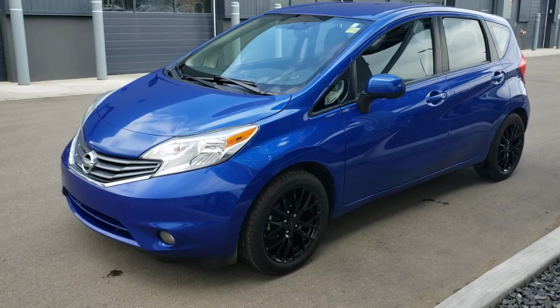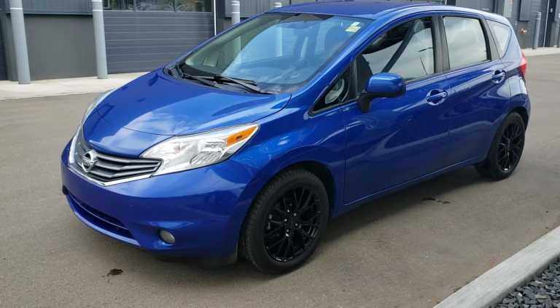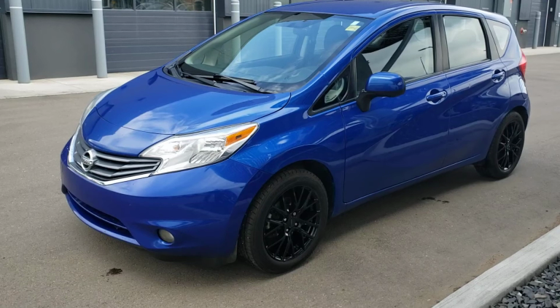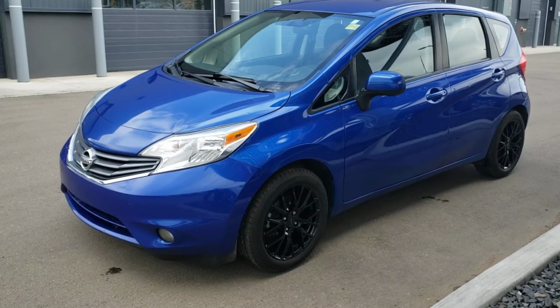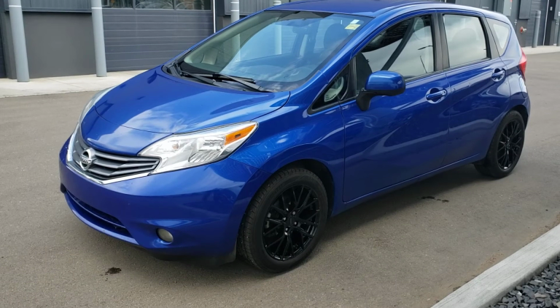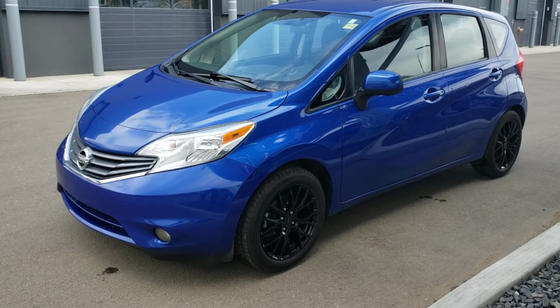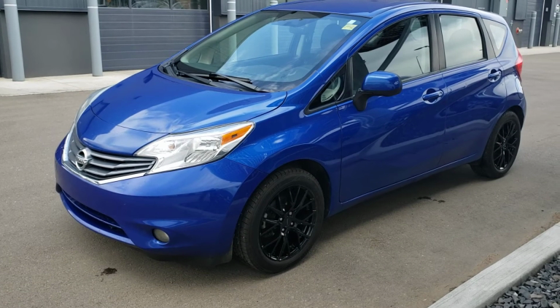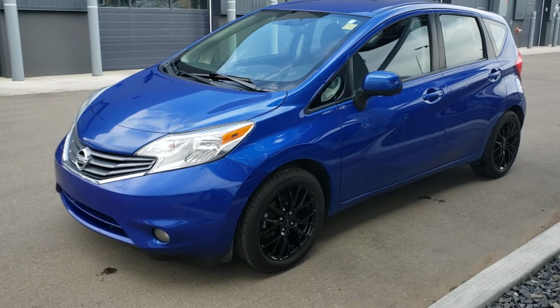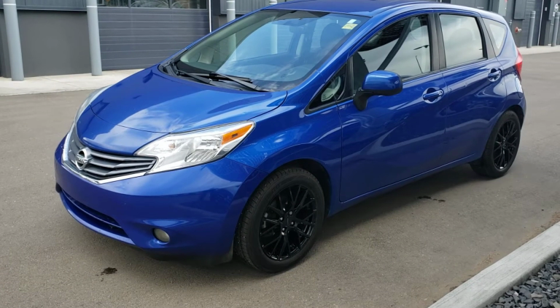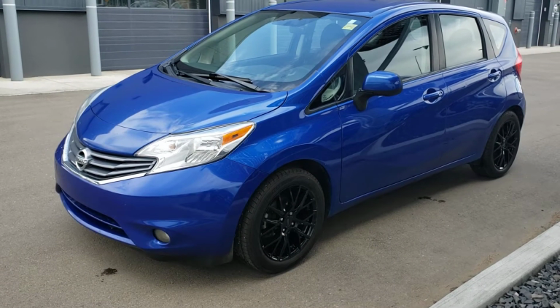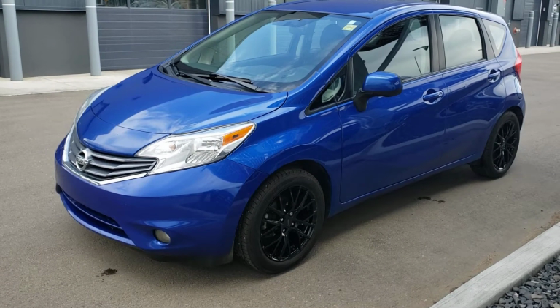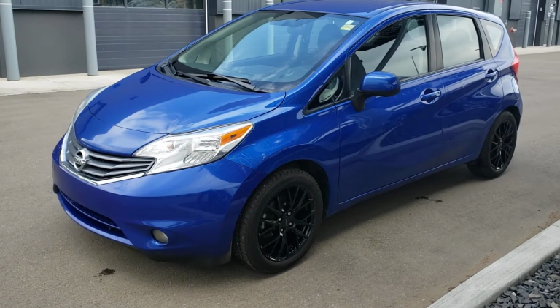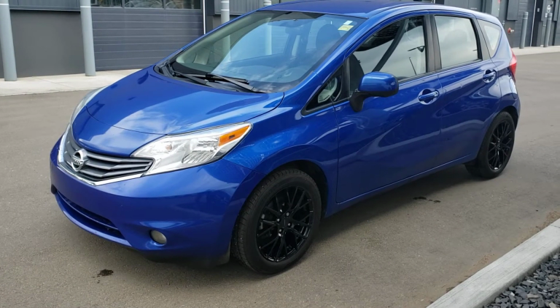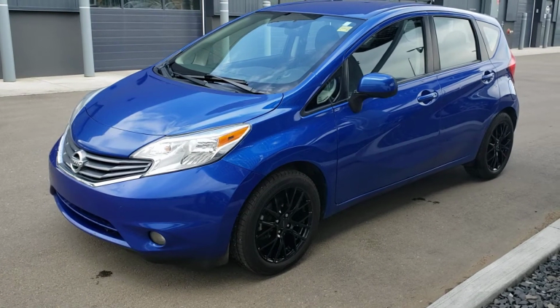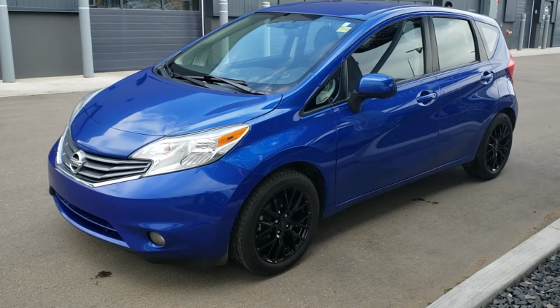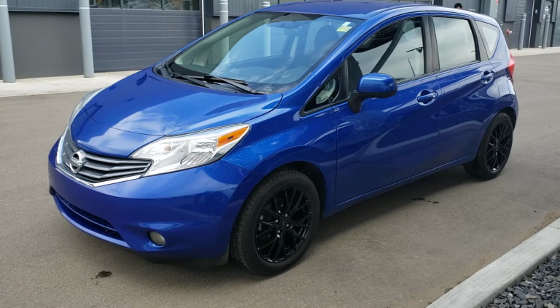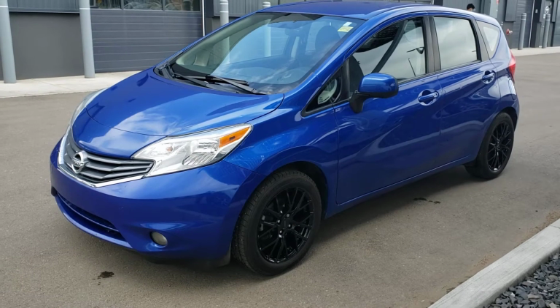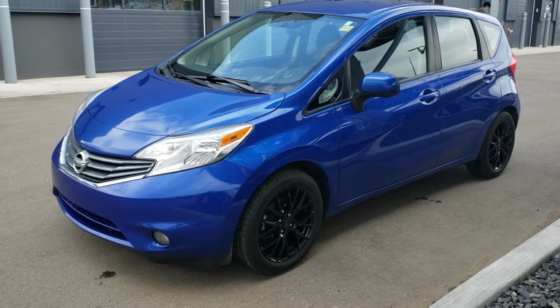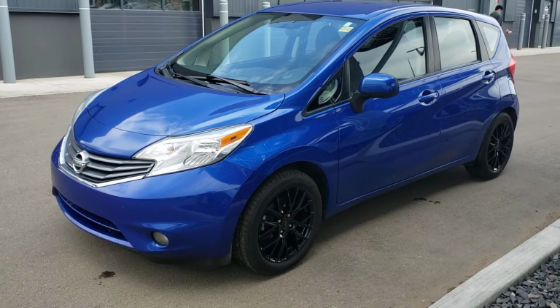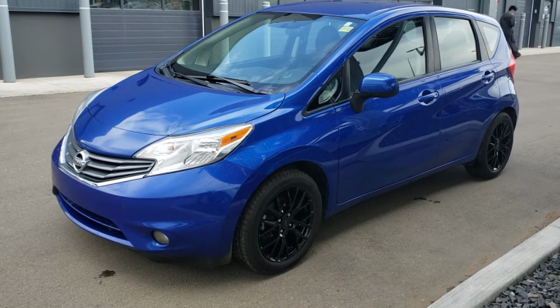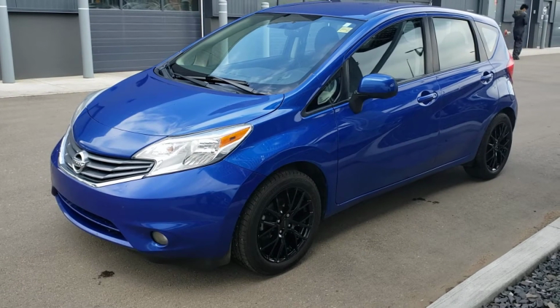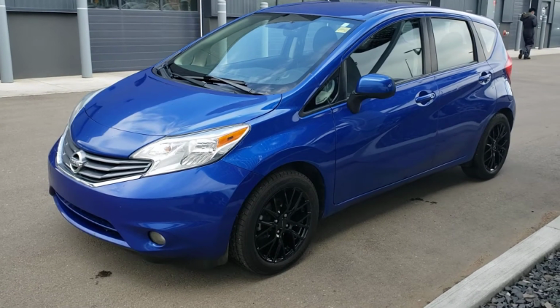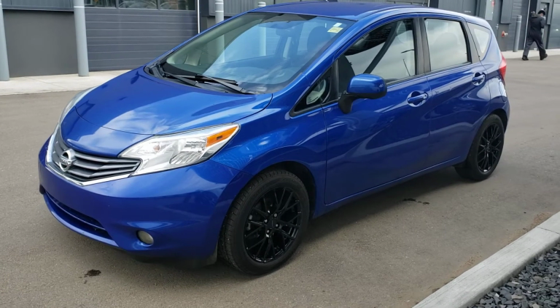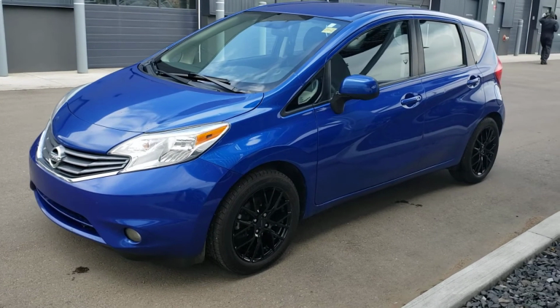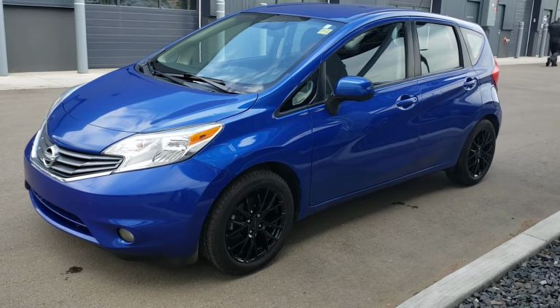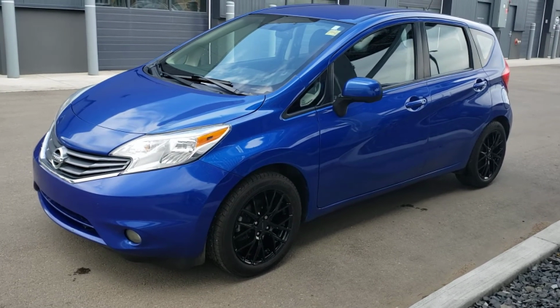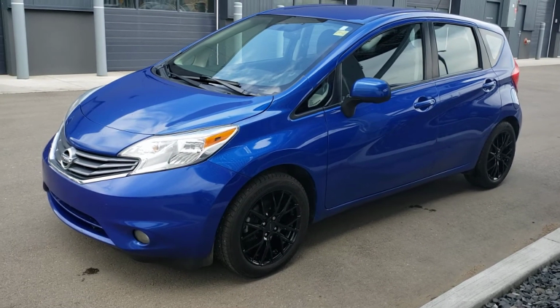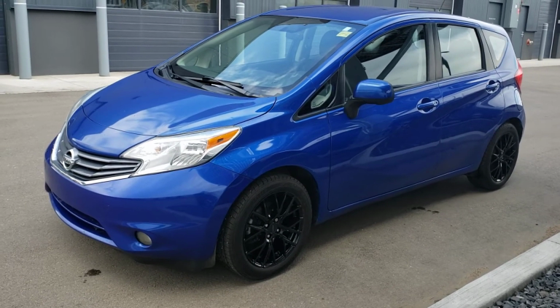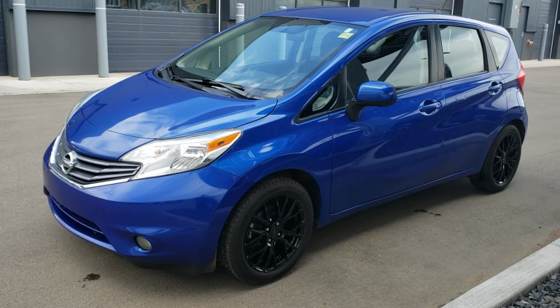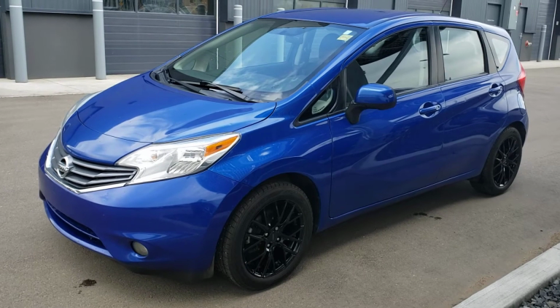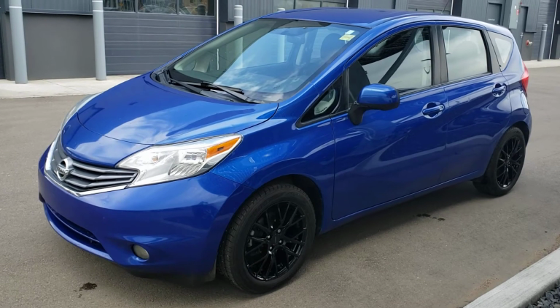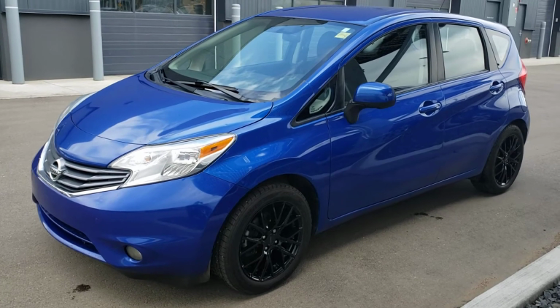Hi there and thanks for taking interest in the 2014 Nissan Versa Note that we have available. This Nissan Versa only has 113,180 kilometers.